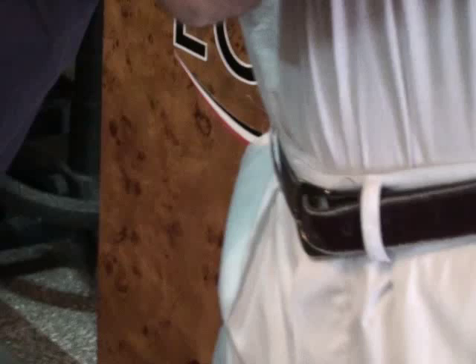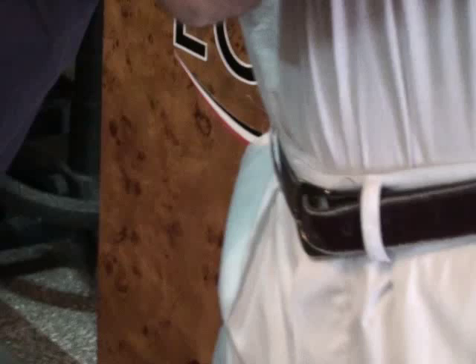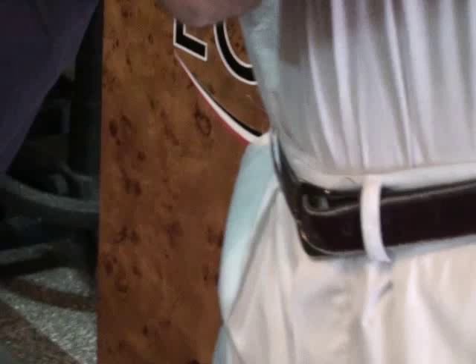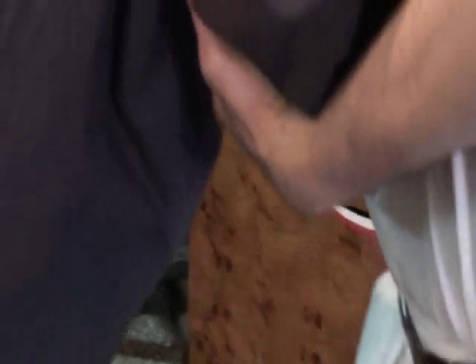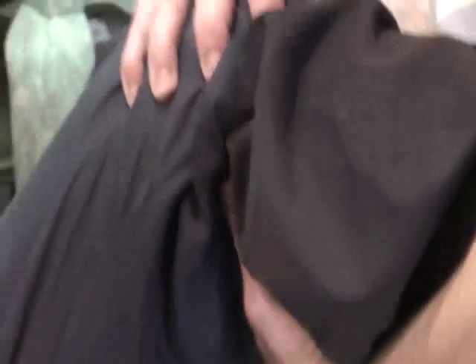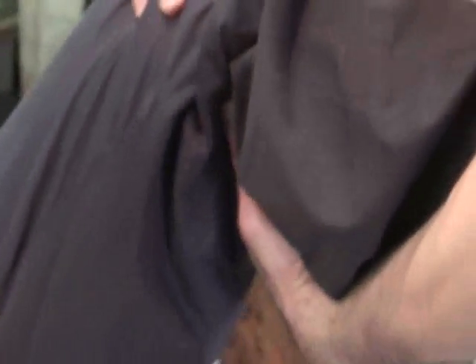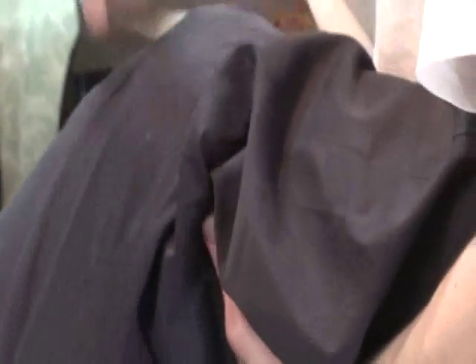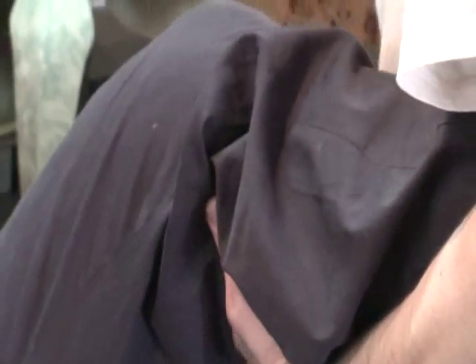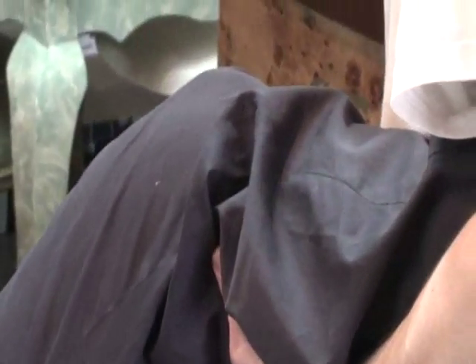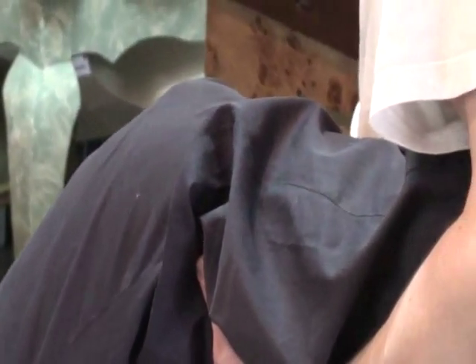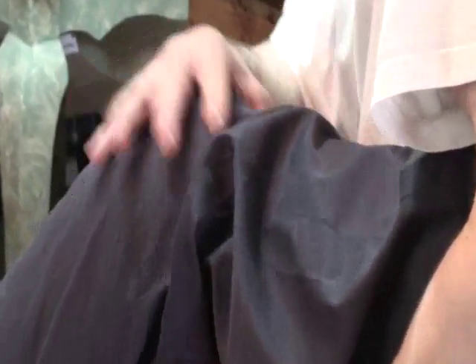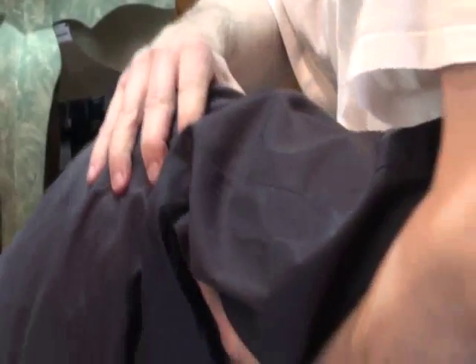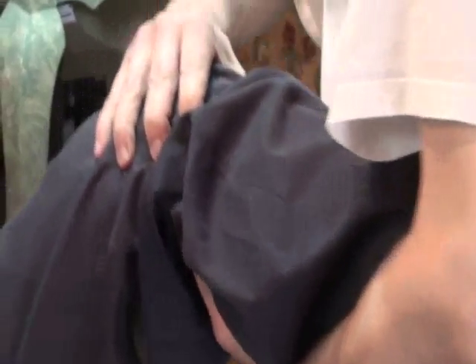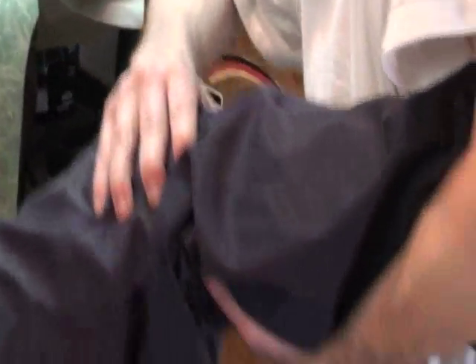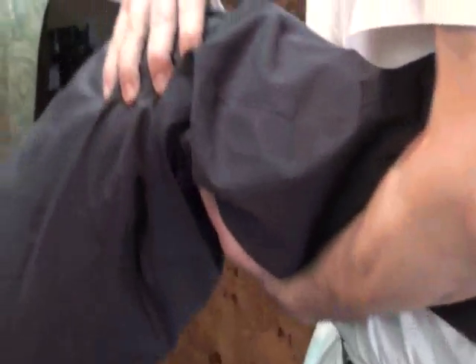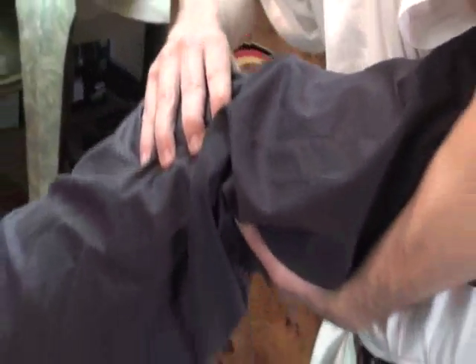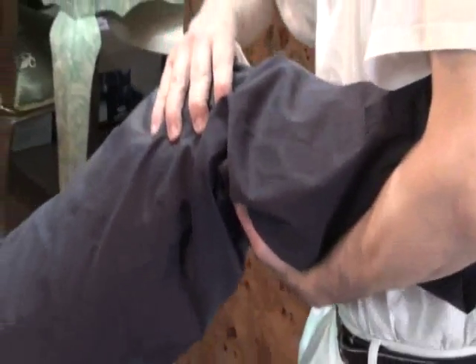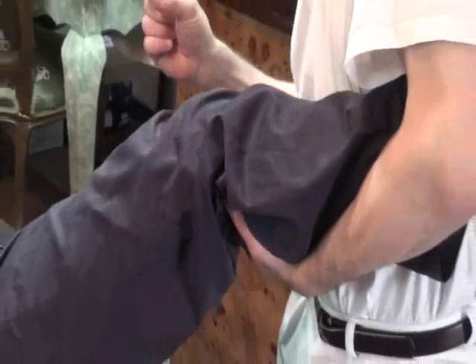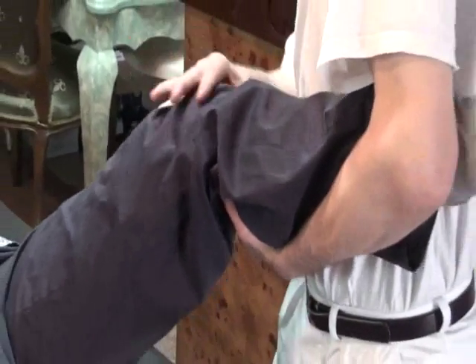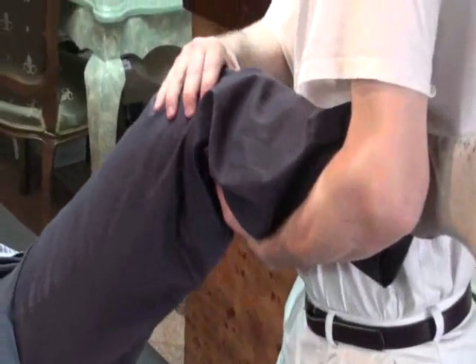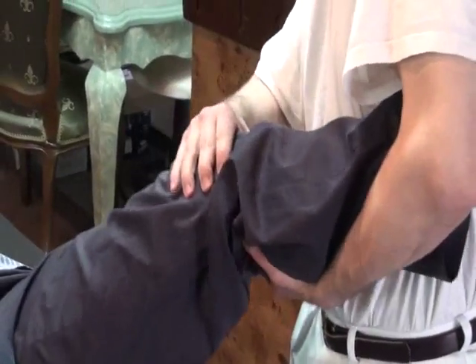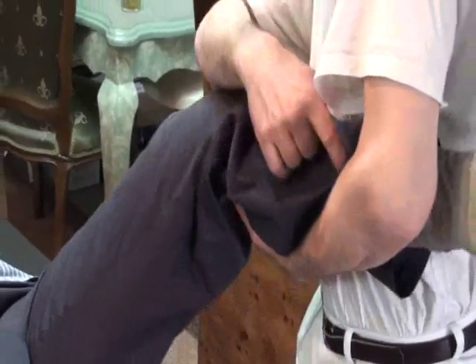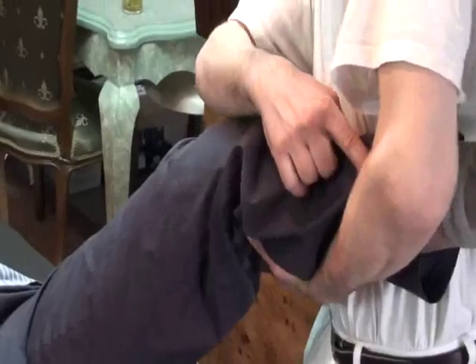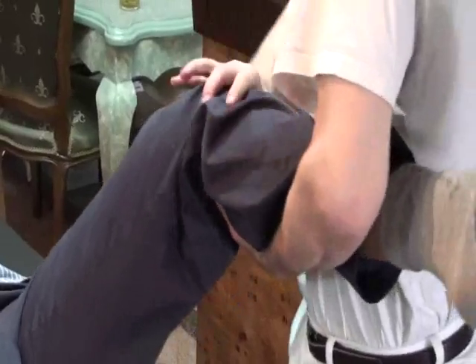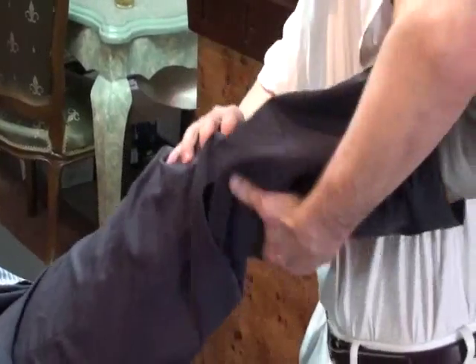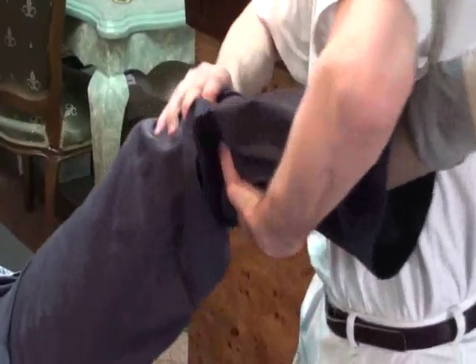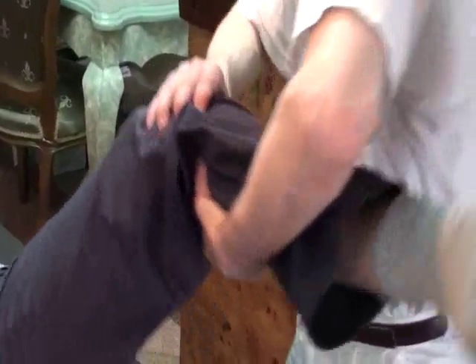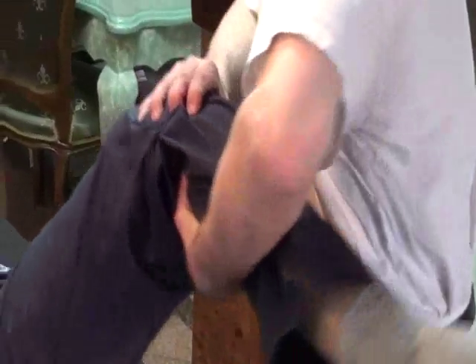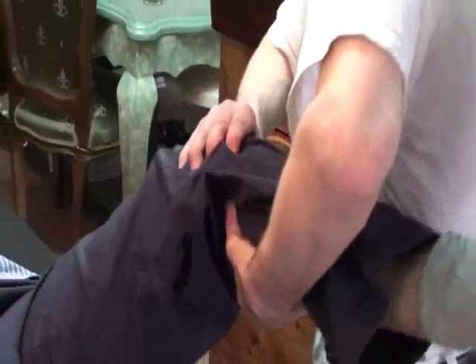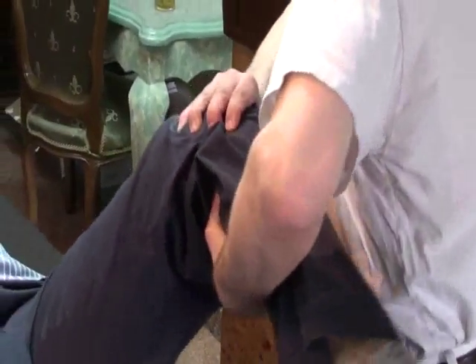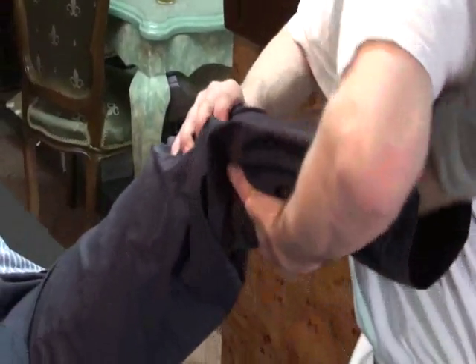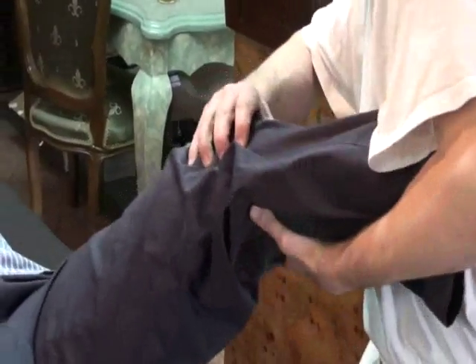I press here — you see it? There comes pressure to the knee. If I only do this, I have no pressure in the joint. I'm here very weak. It's only this. I have no pressure.